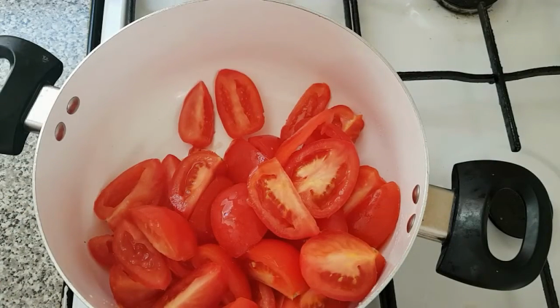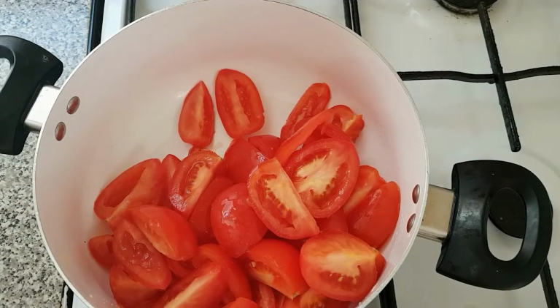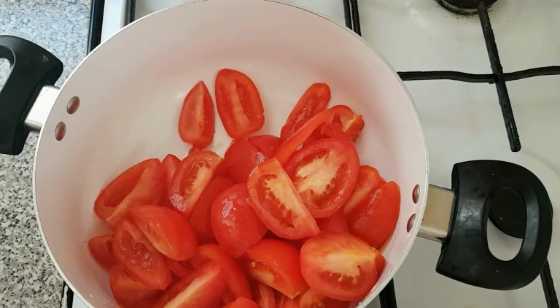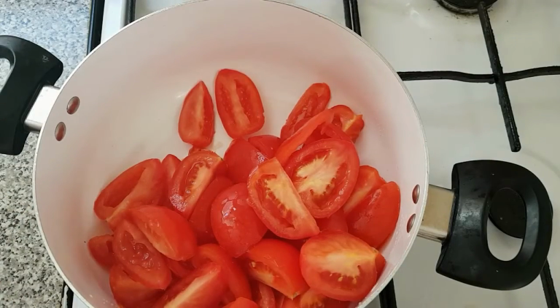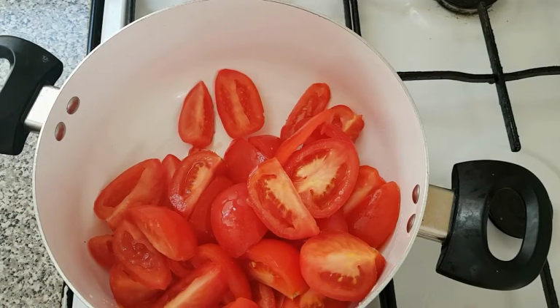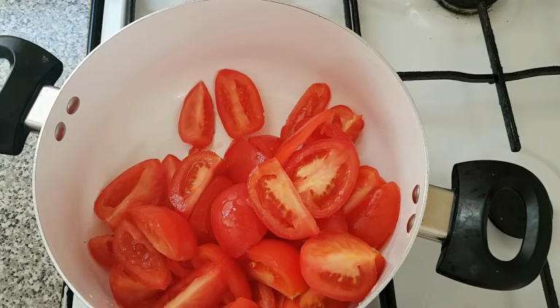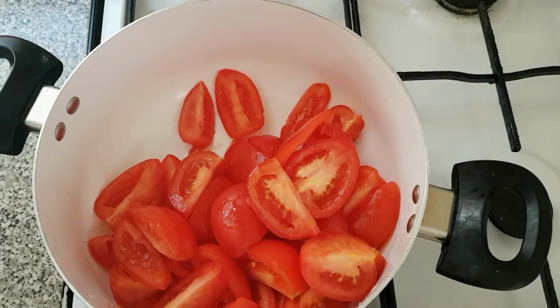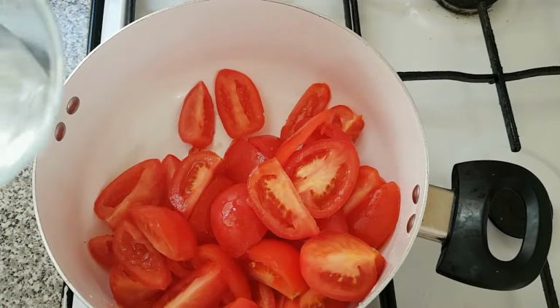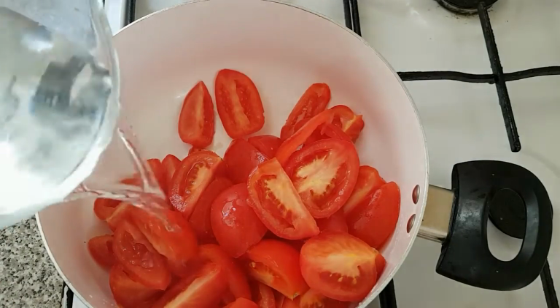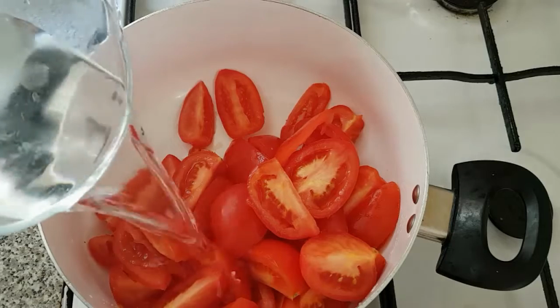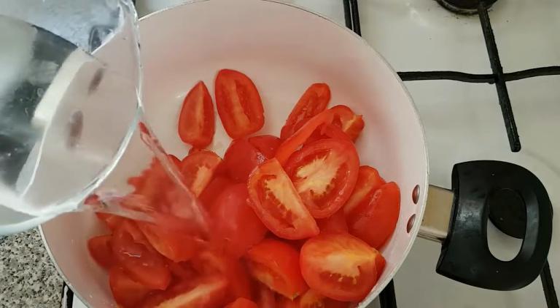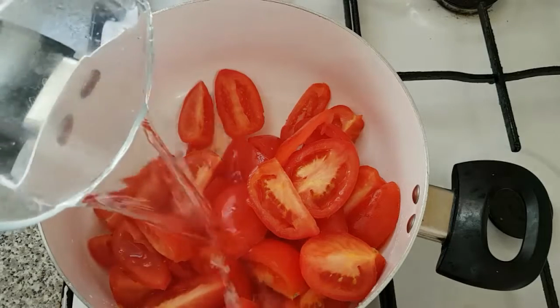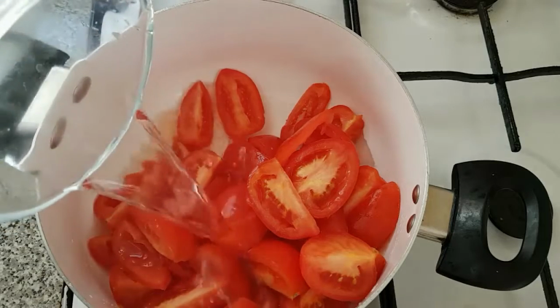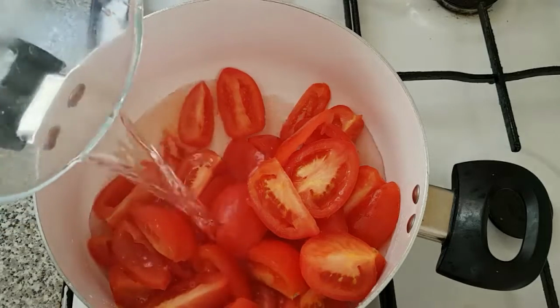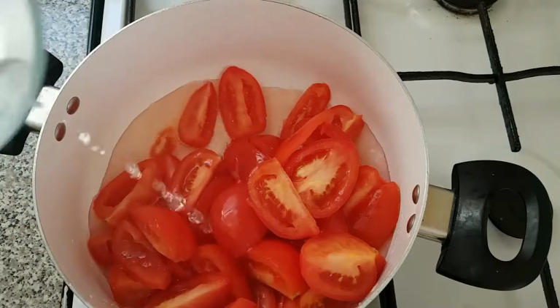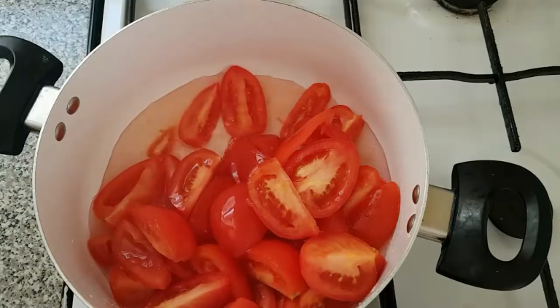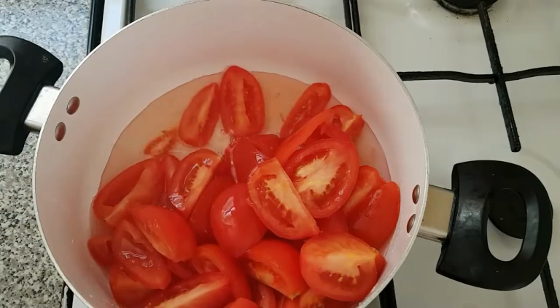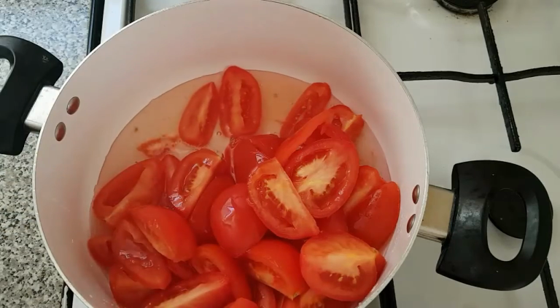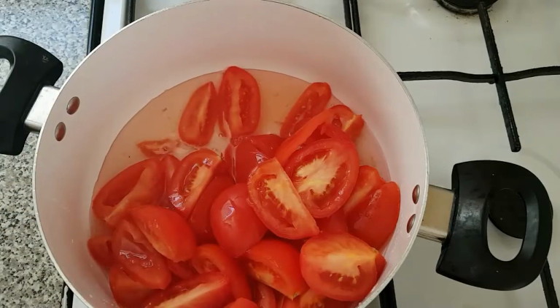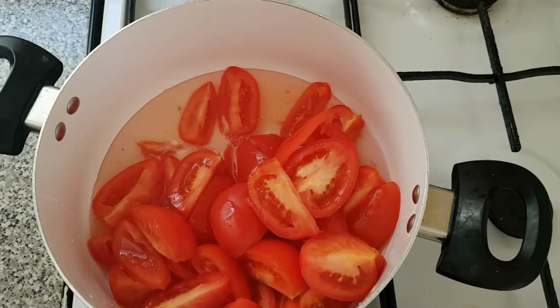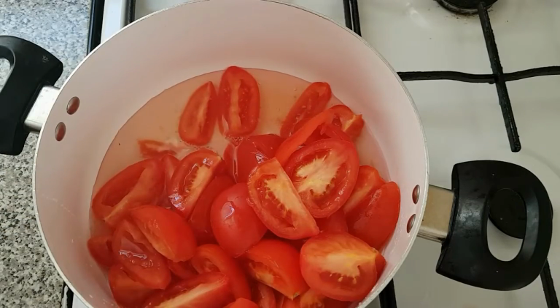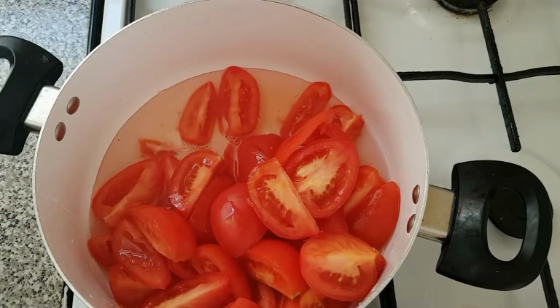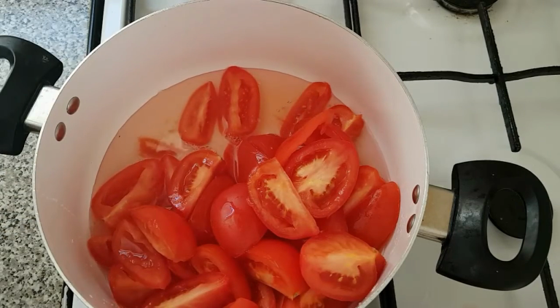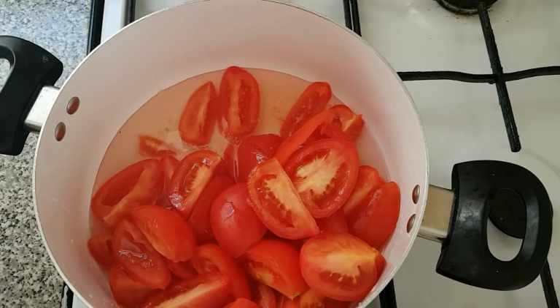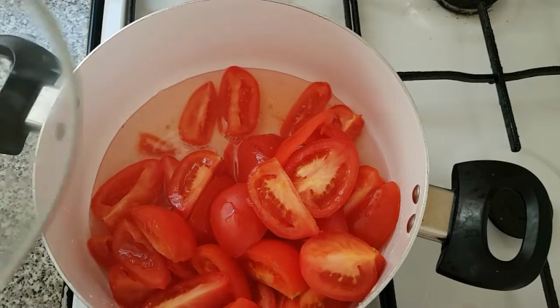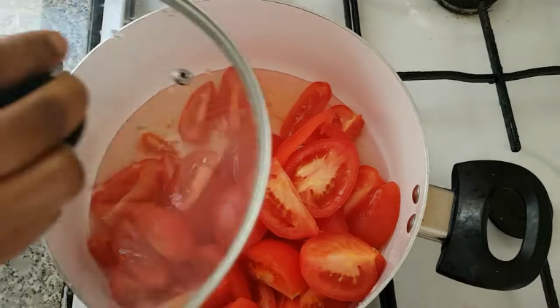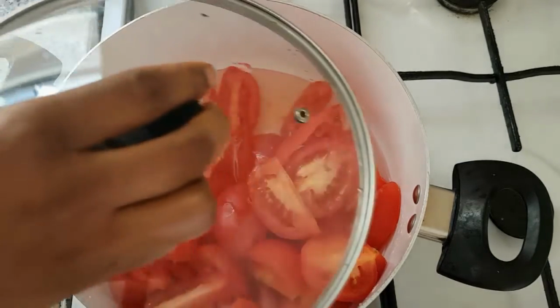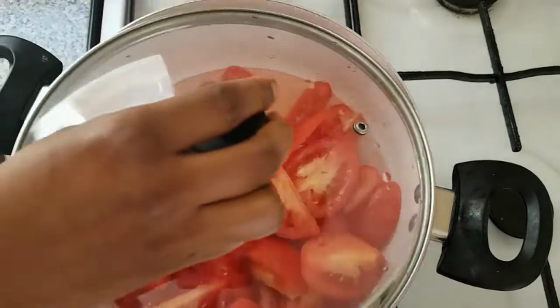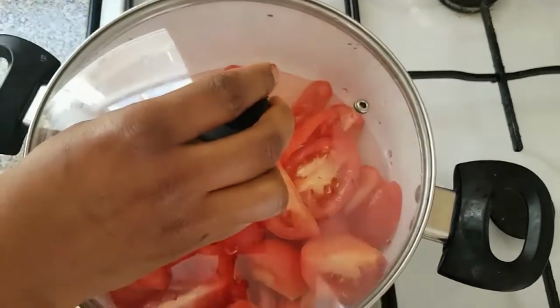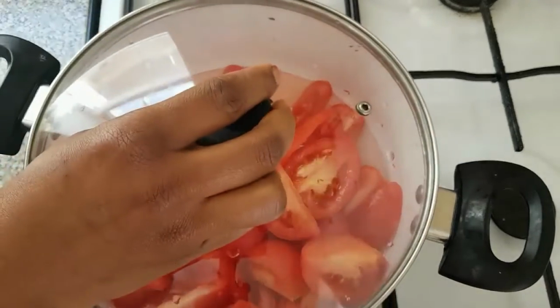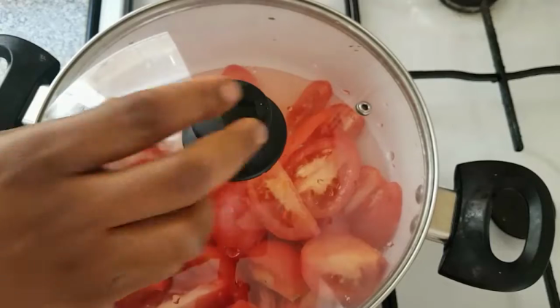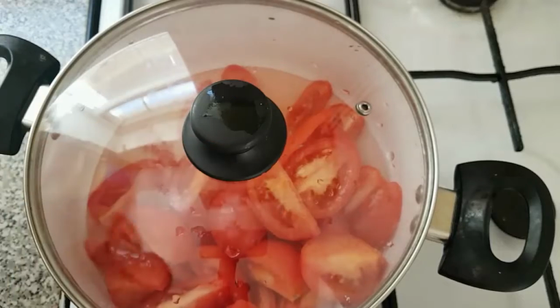Next thing is to add the water. I'm going to cover this up and allow it to cook.